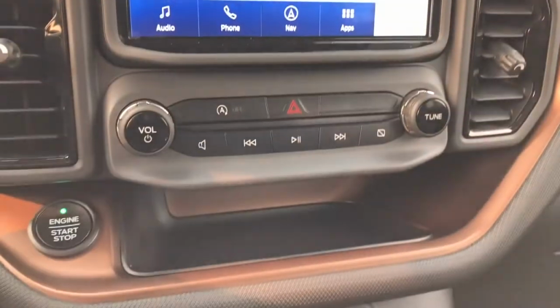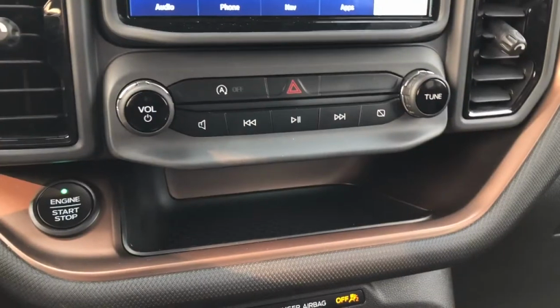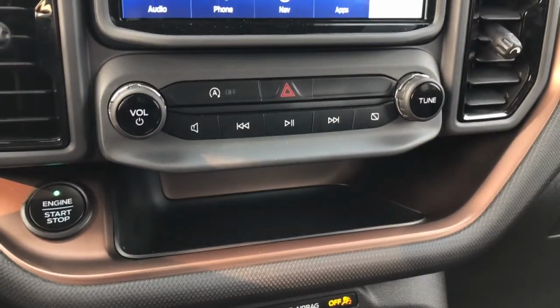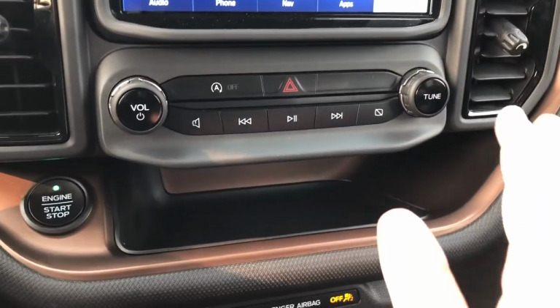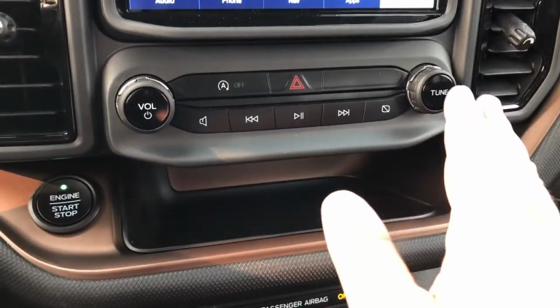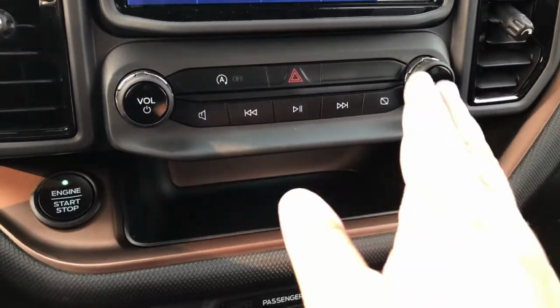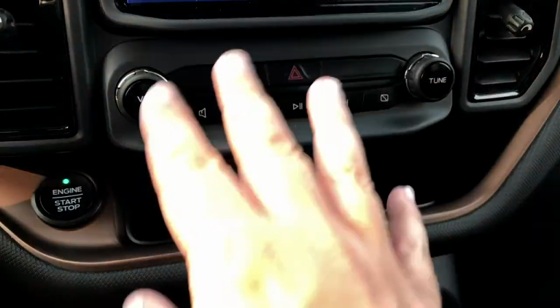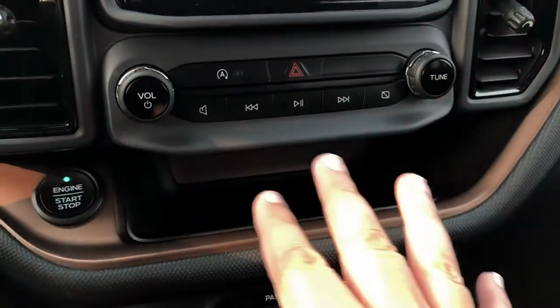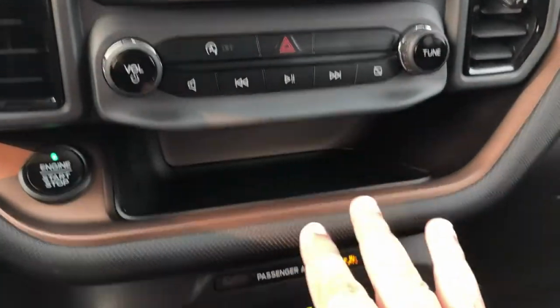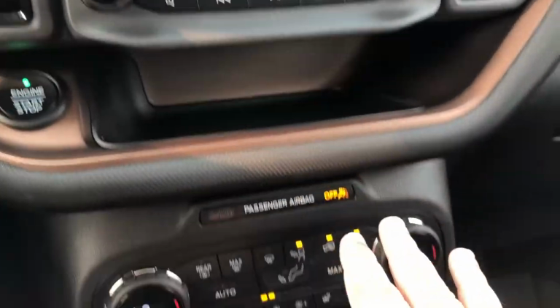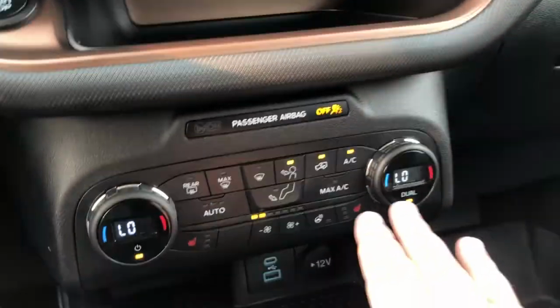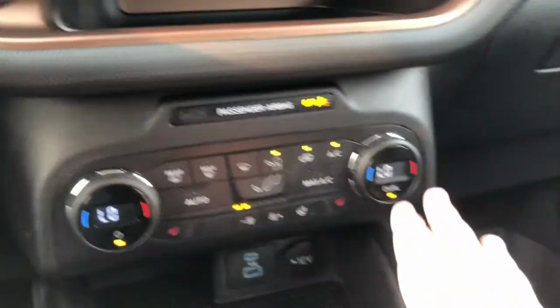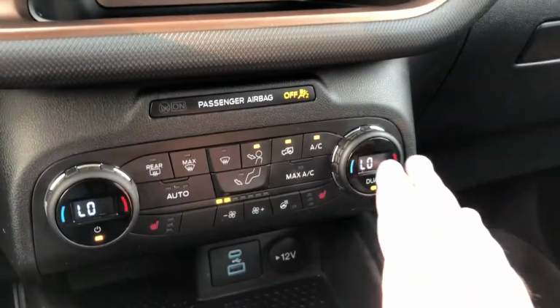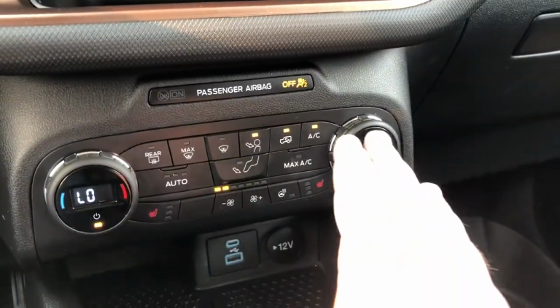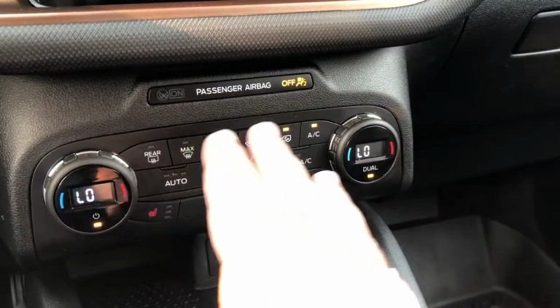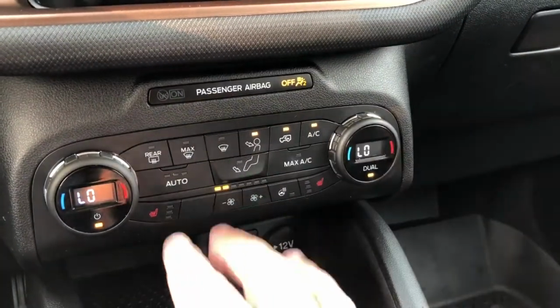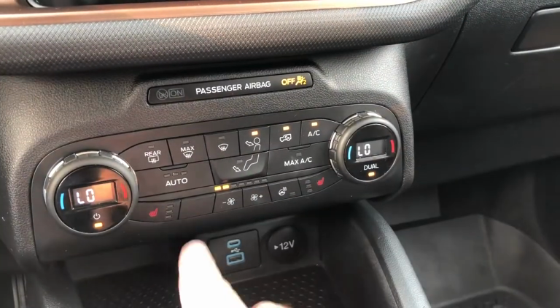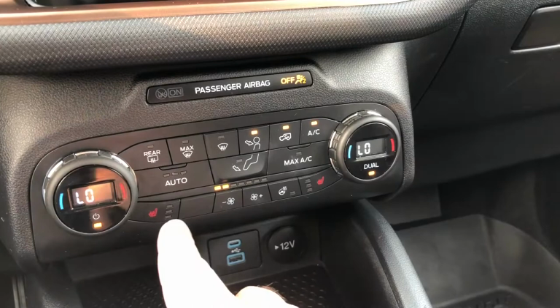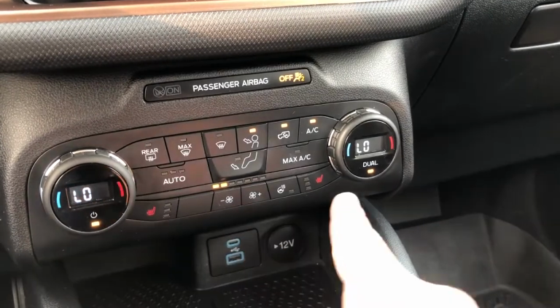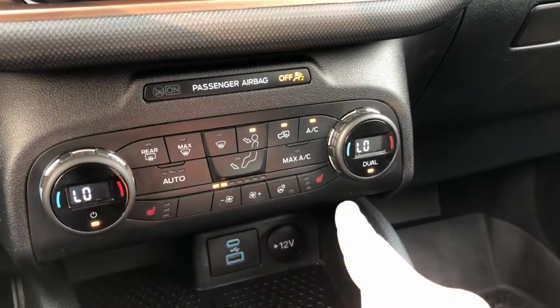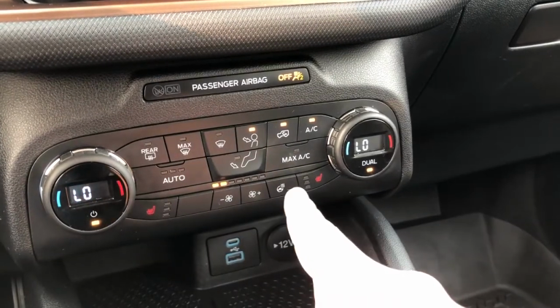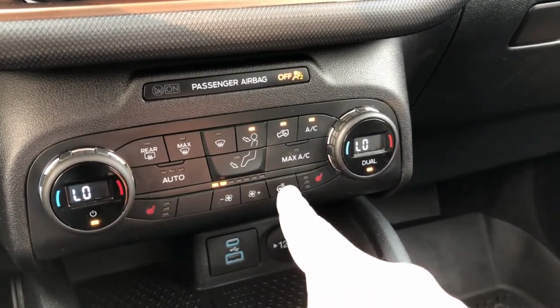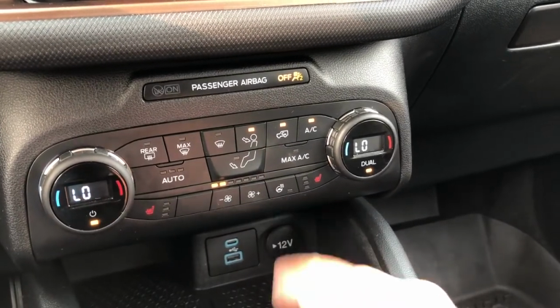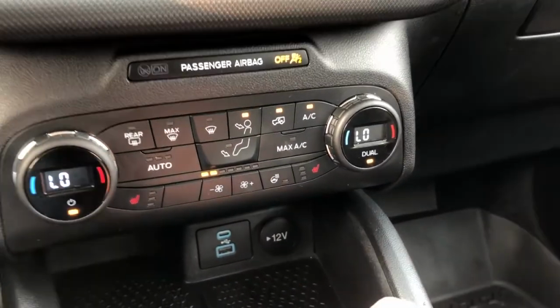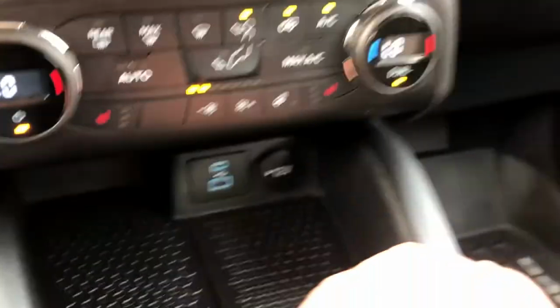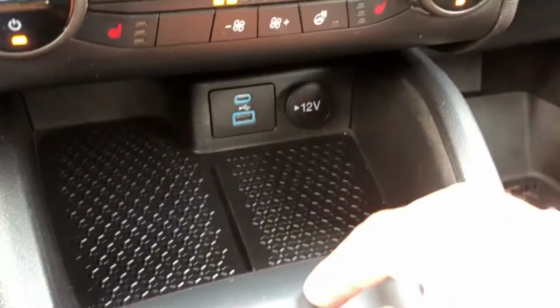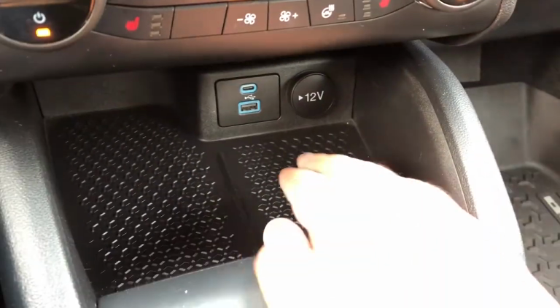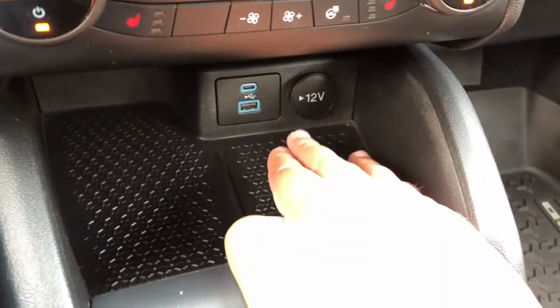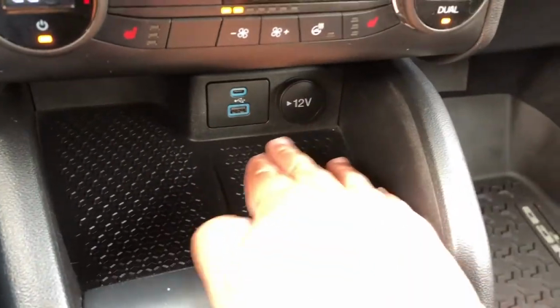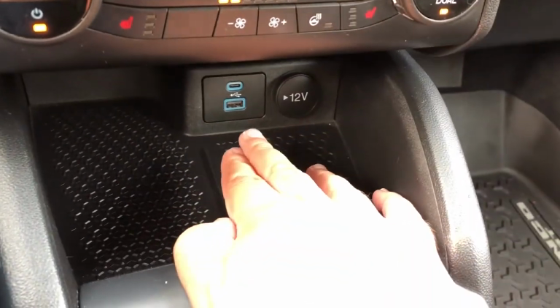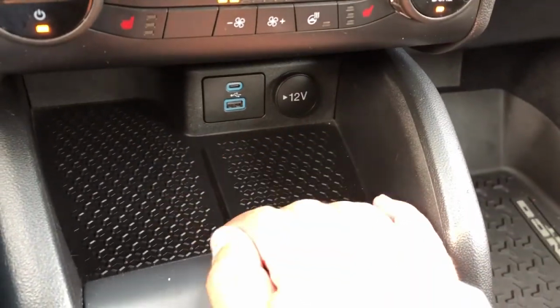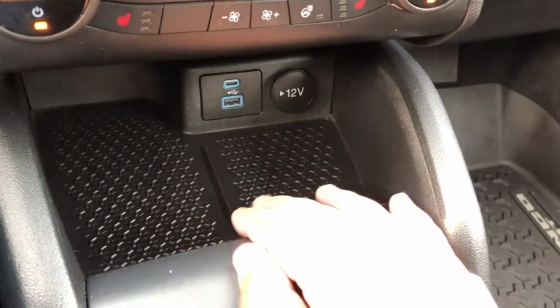Moving below, you've got your physical controls for your radio as well as for your climate system, which do include heated front seats and a heated steering wheel. Right below that you've got a 12-volt outlet and two USB ports.